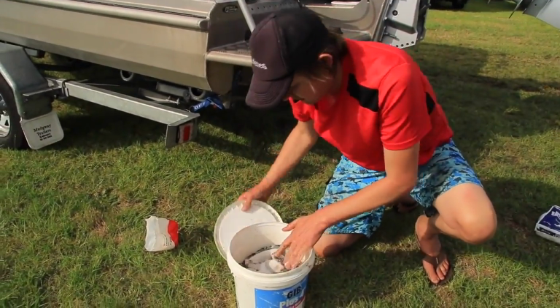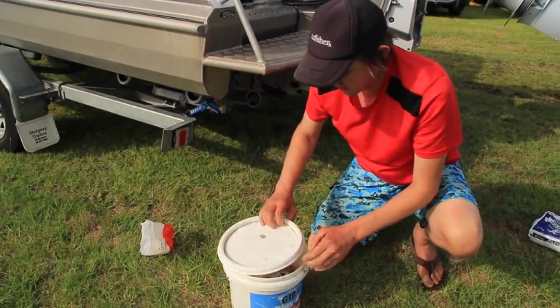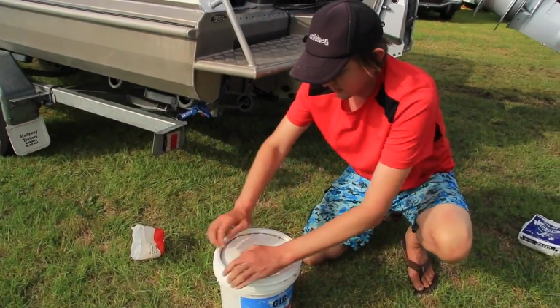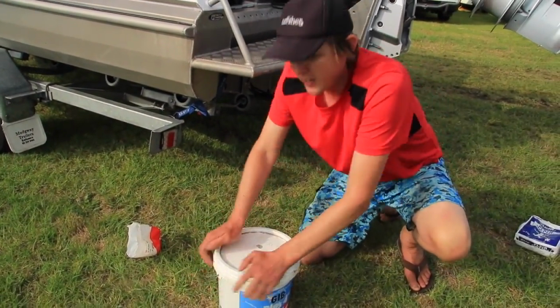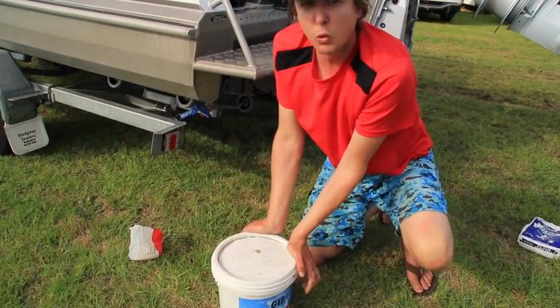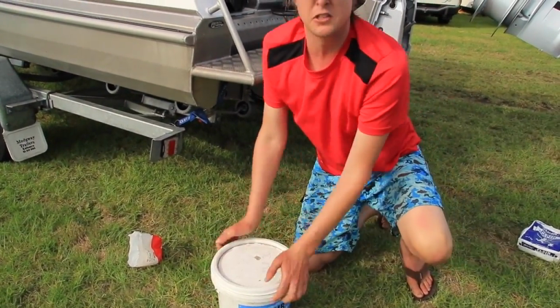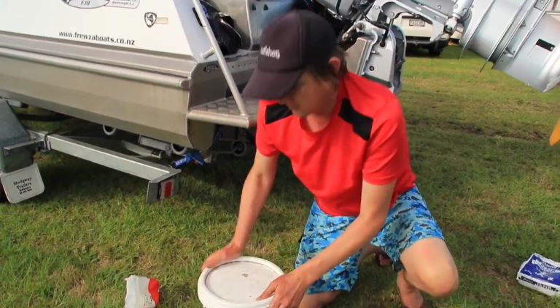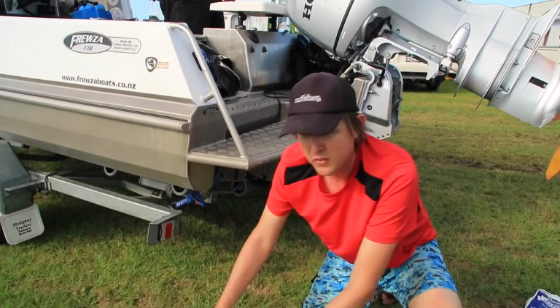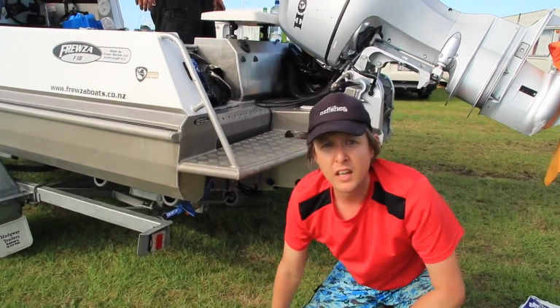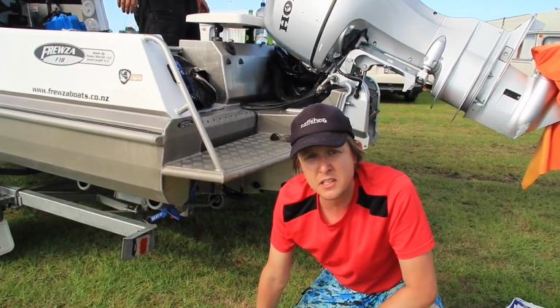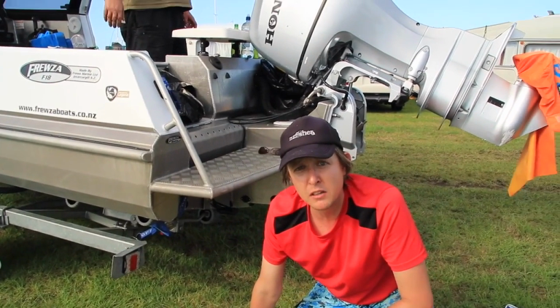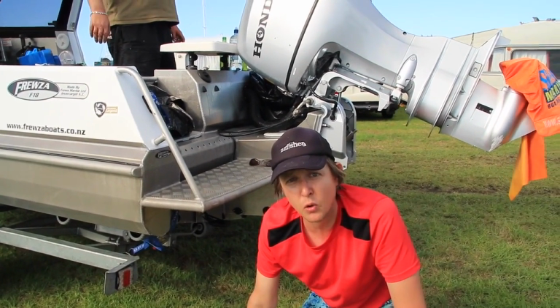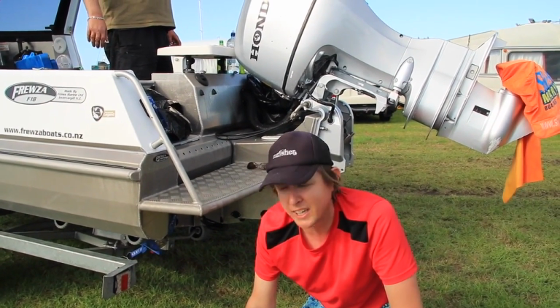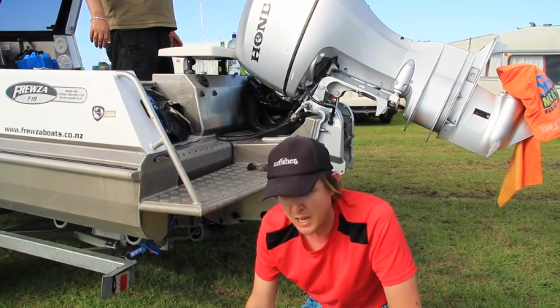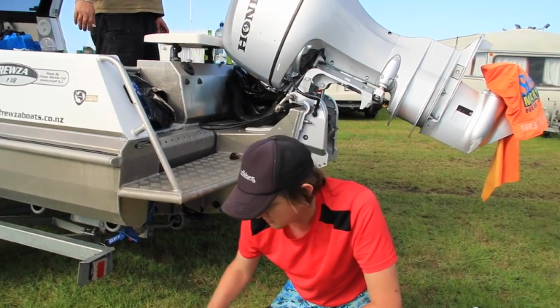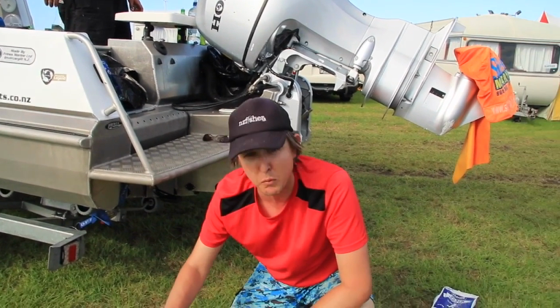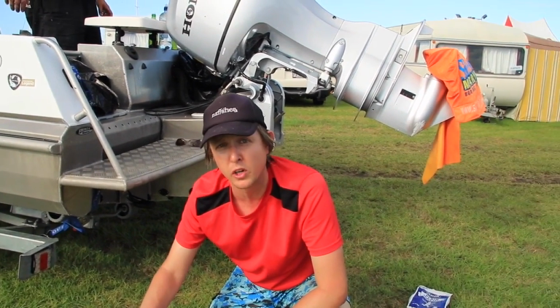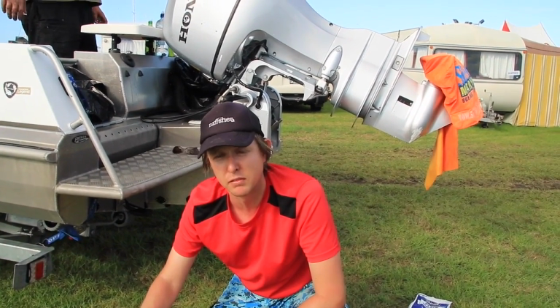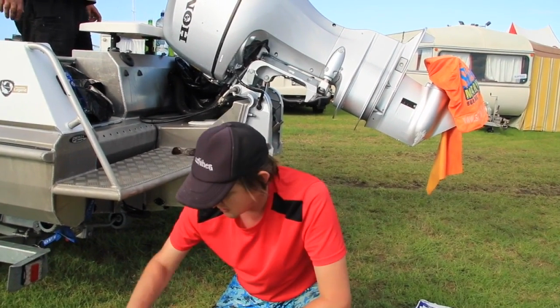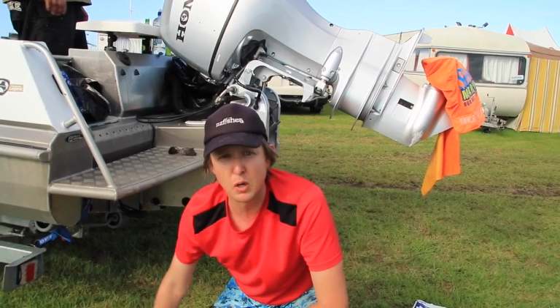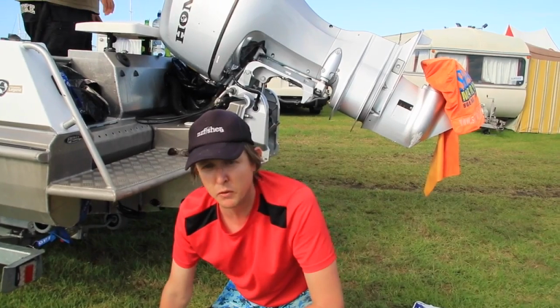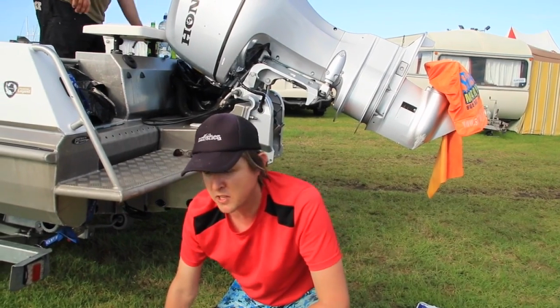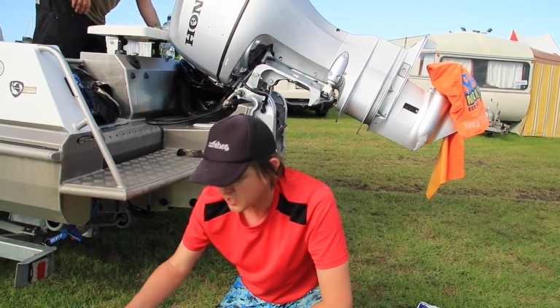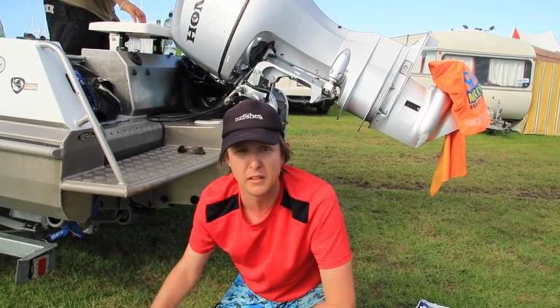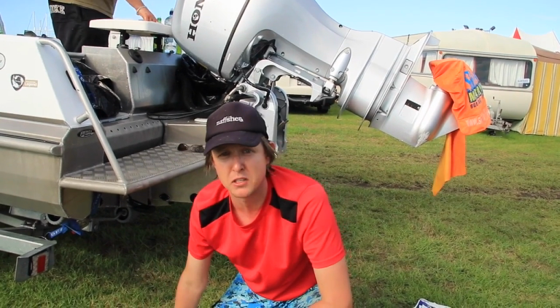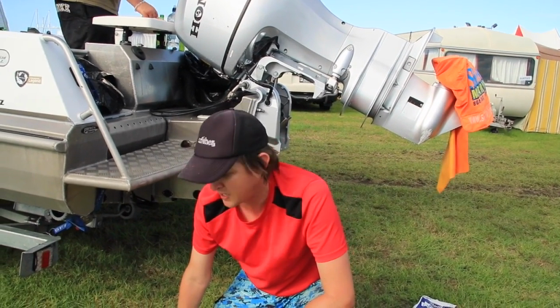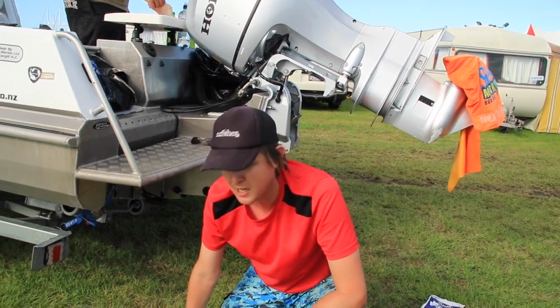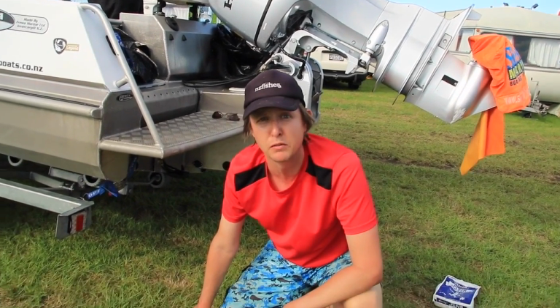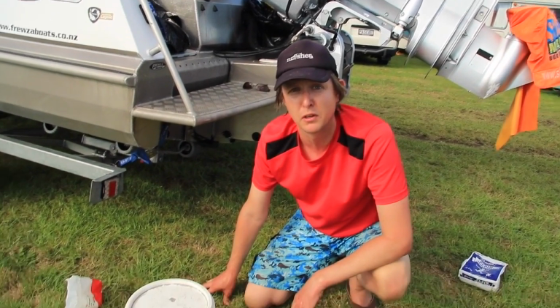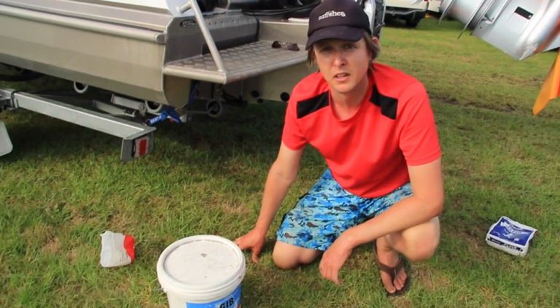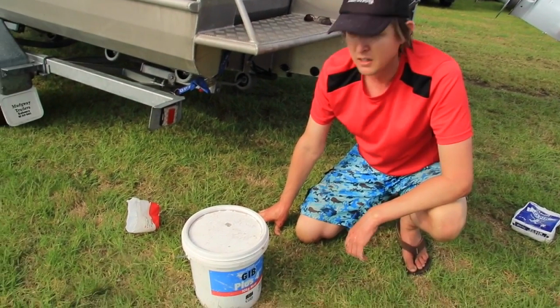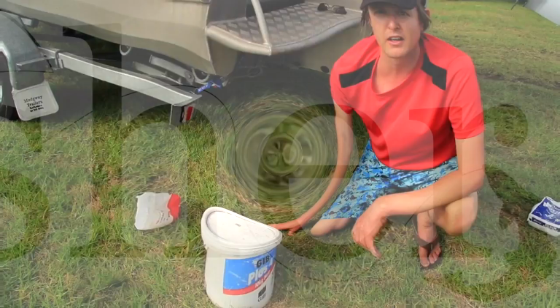Stick the lid on and that will last you even in summer for a couple of months — it will not go off. Problem solved. It's actually better than fresh bait because it hardens up and won't fall off your hook. There you go.